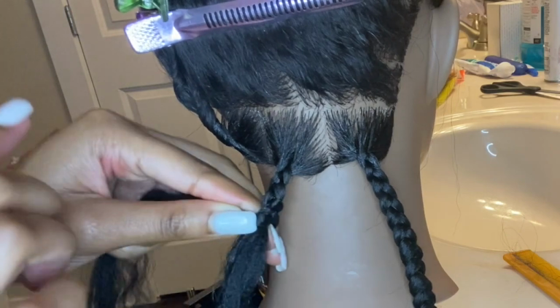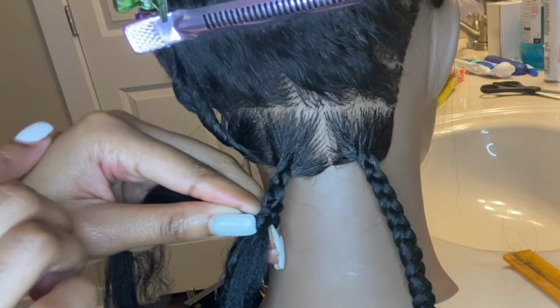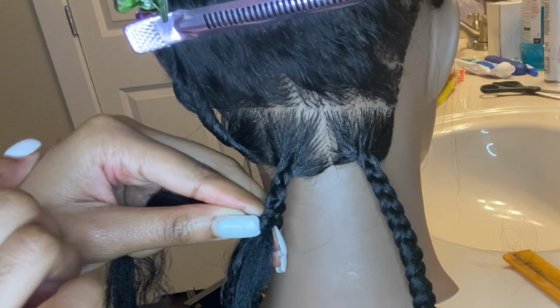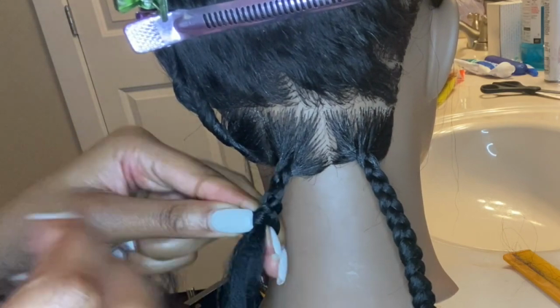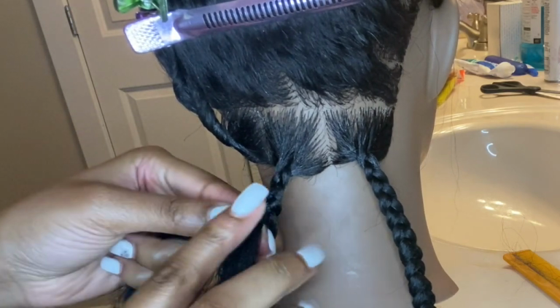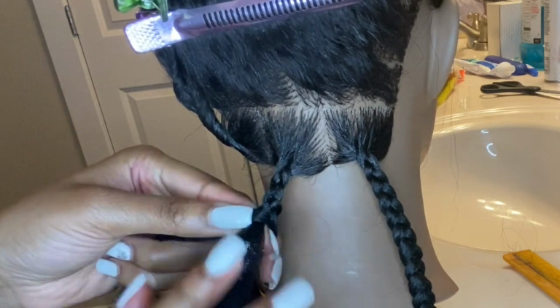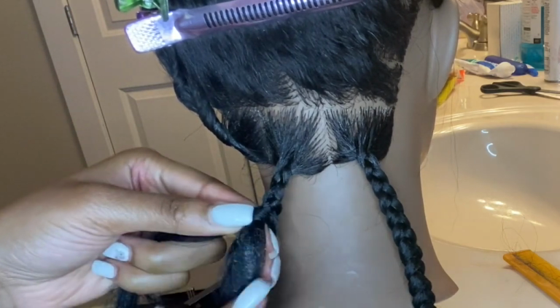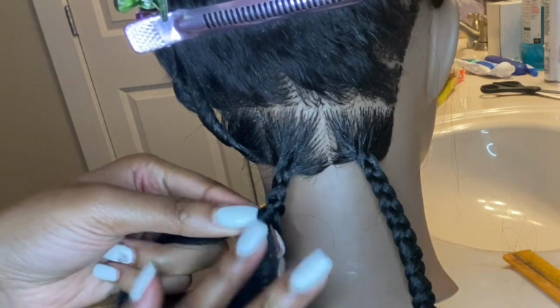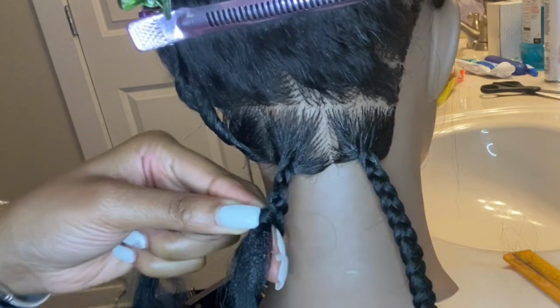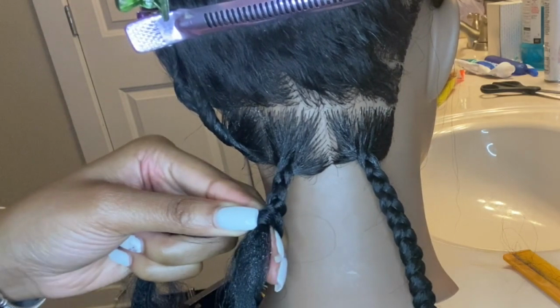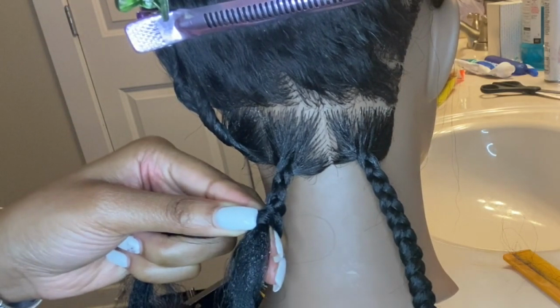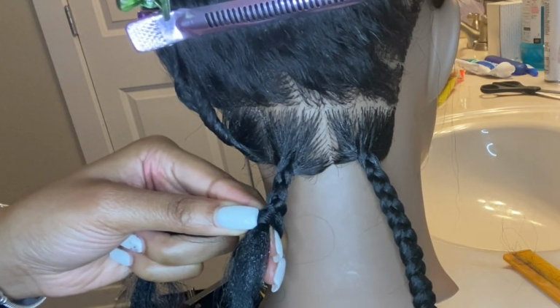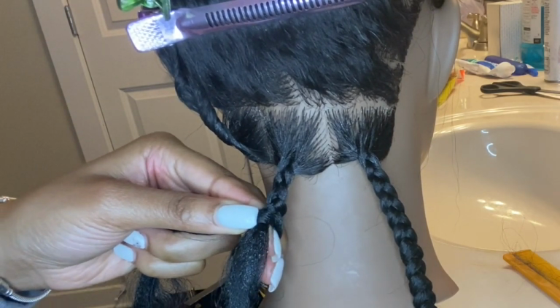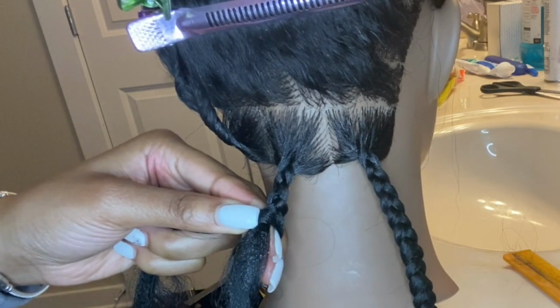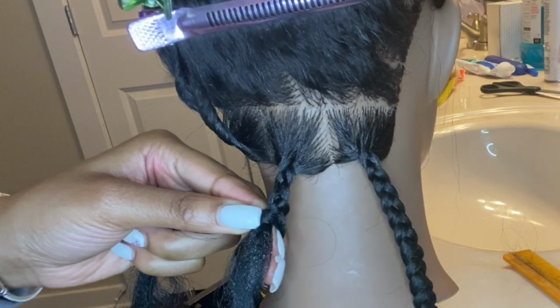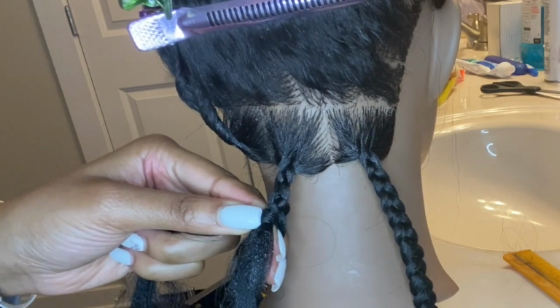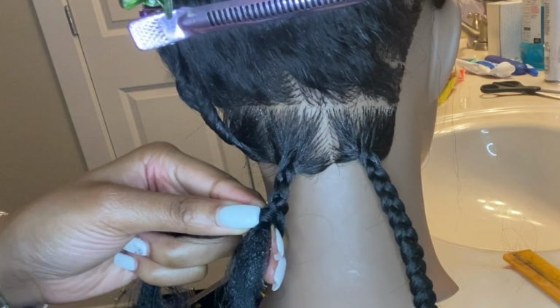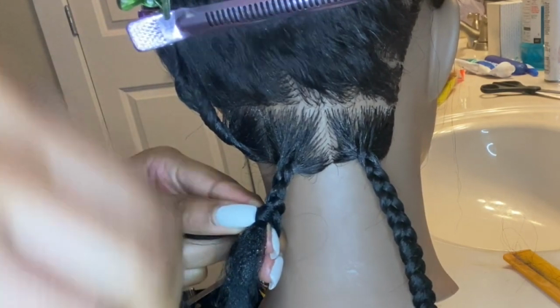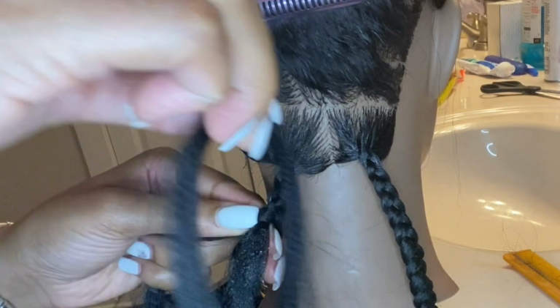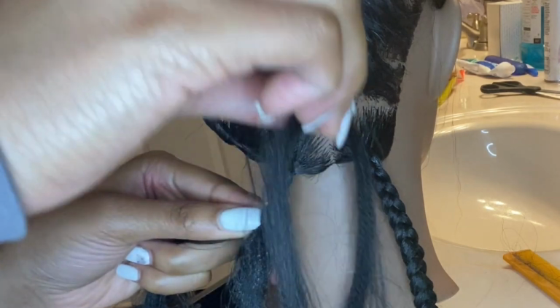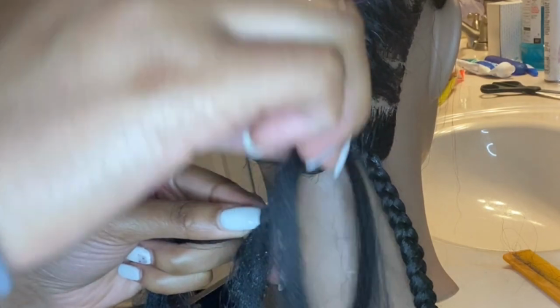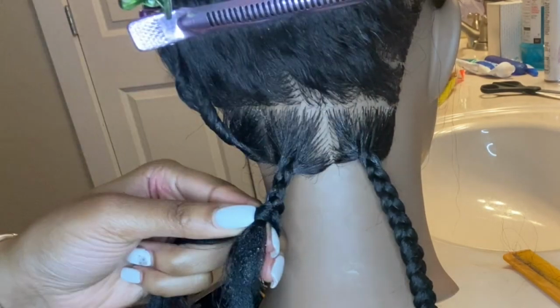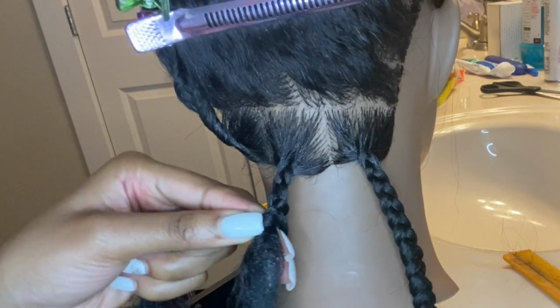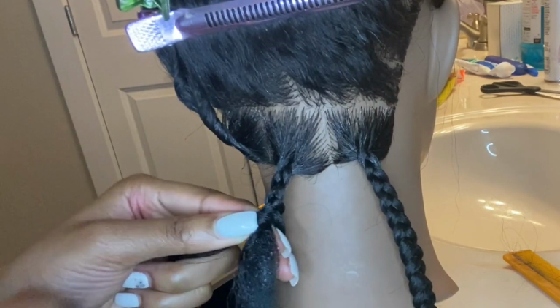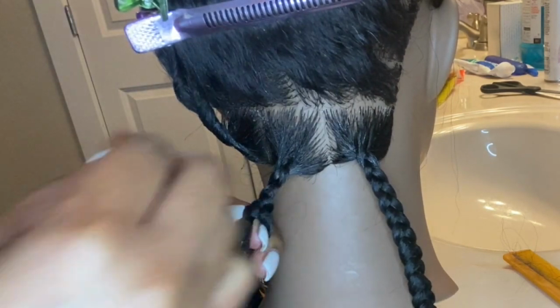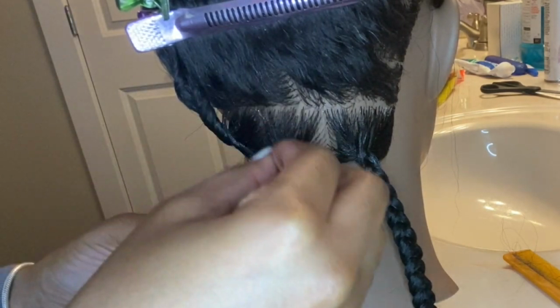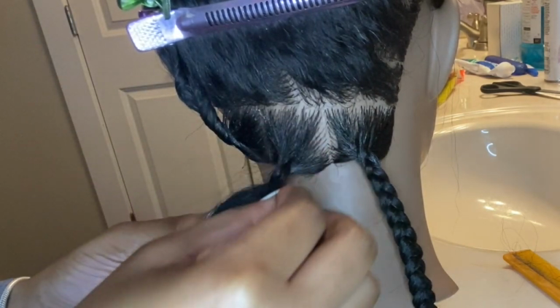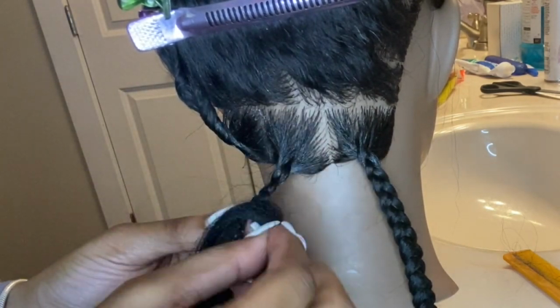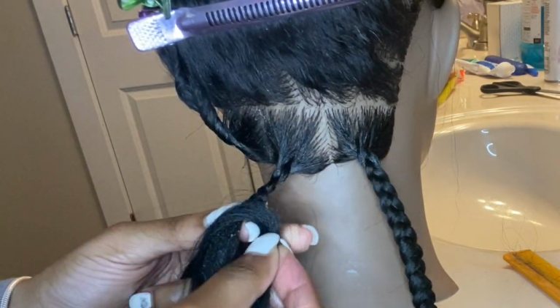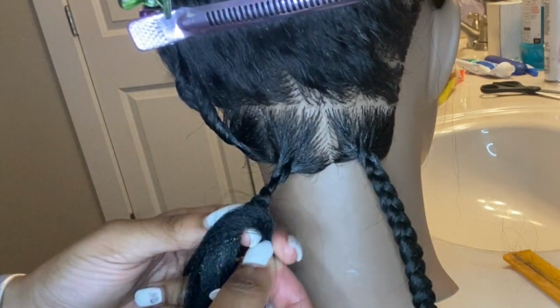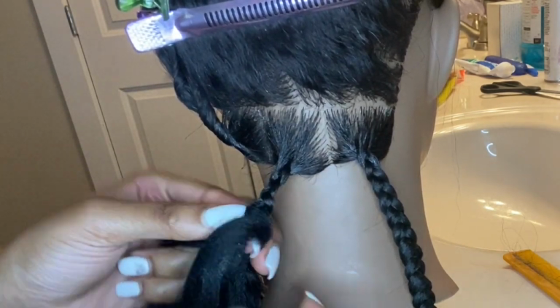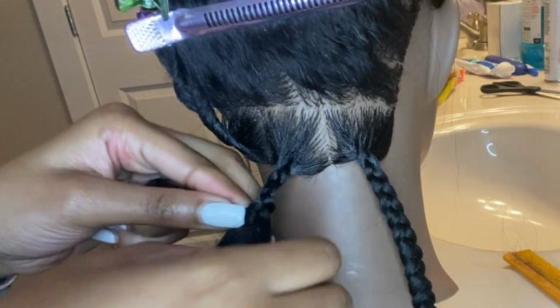Add some Shining Gem and then add the last piece in — in between index and middle — and continue to braid.